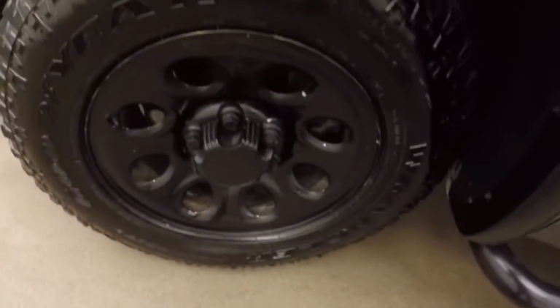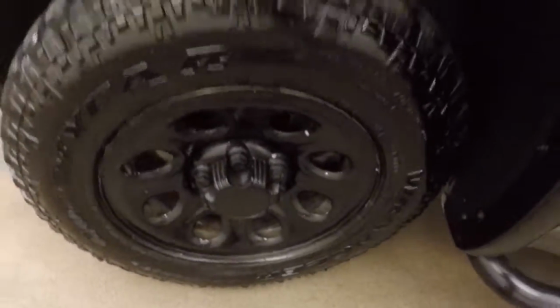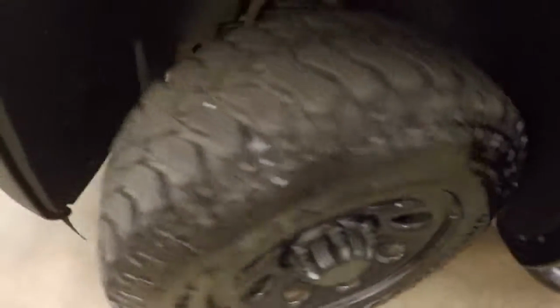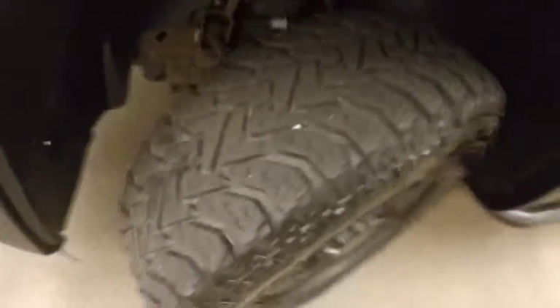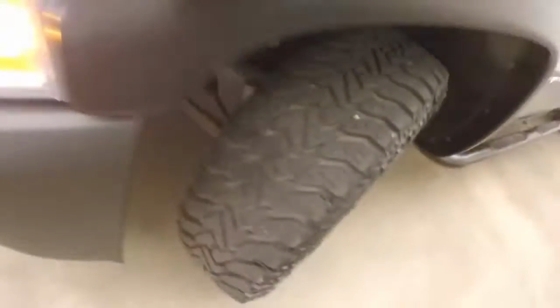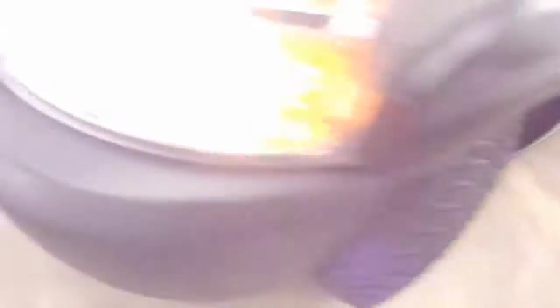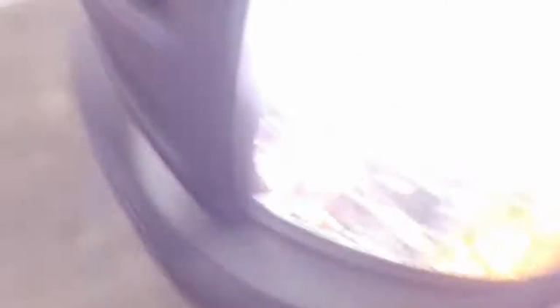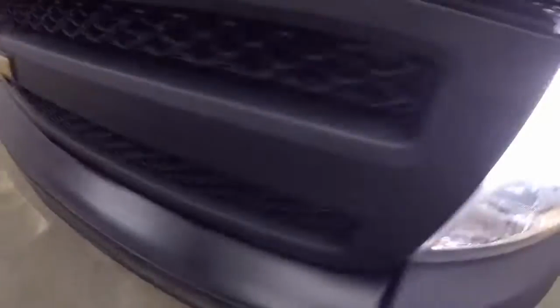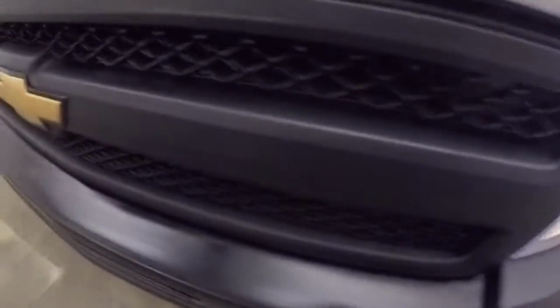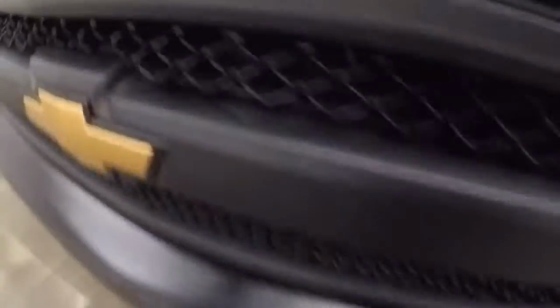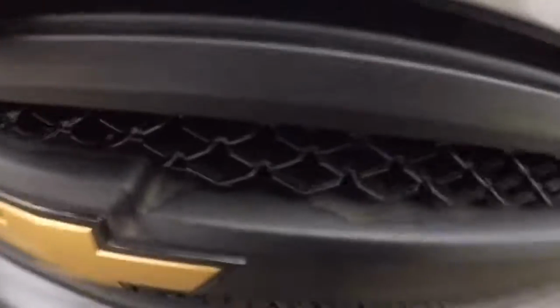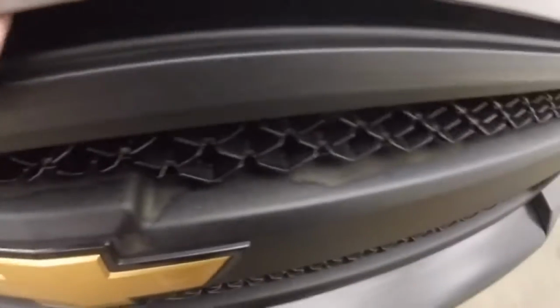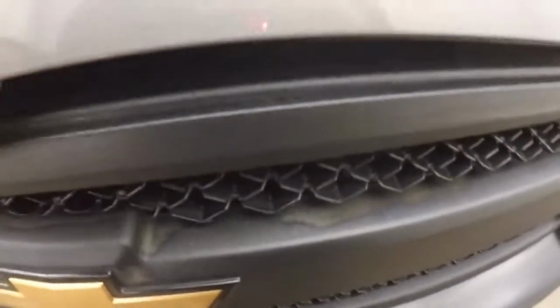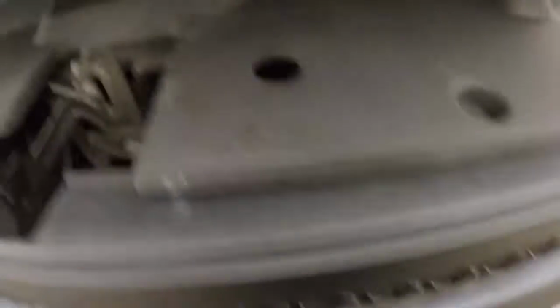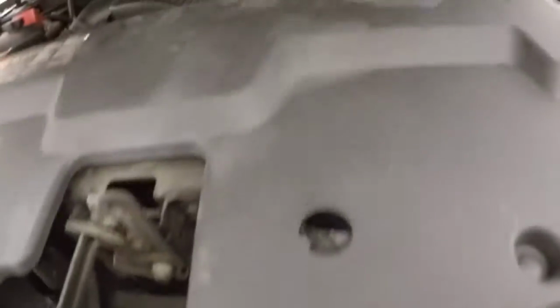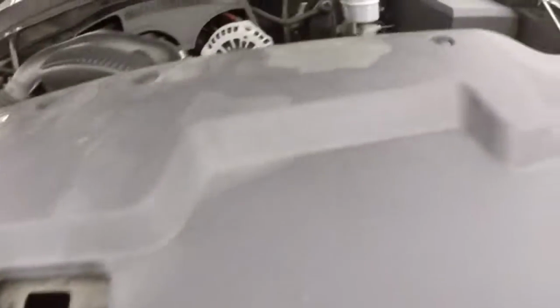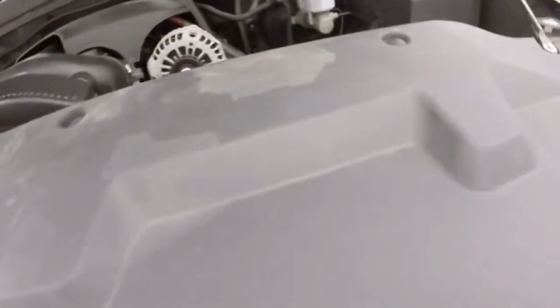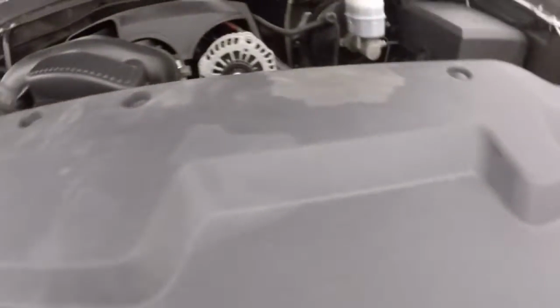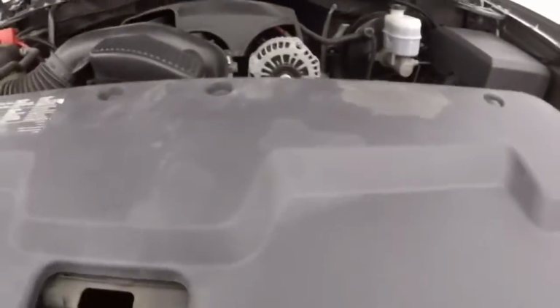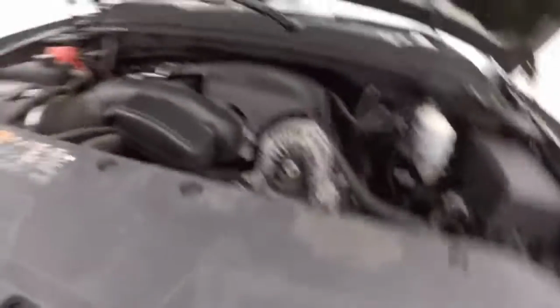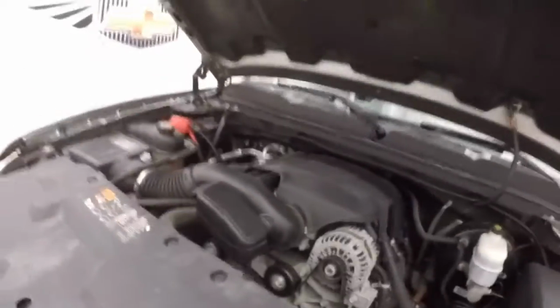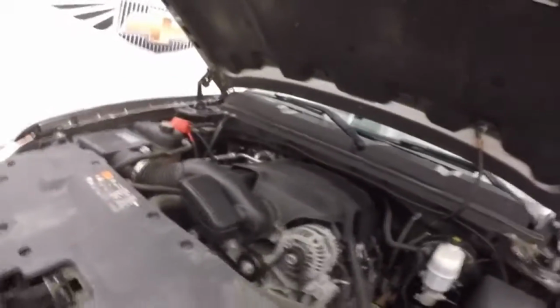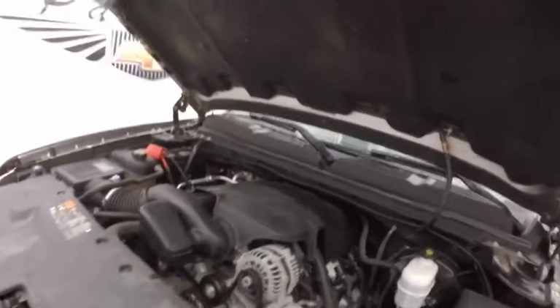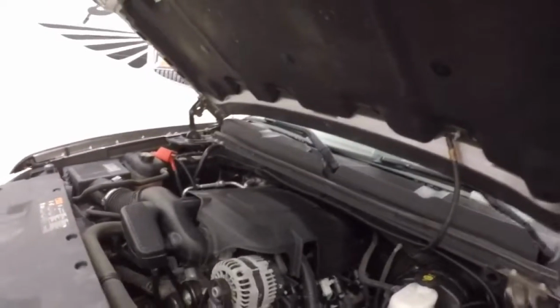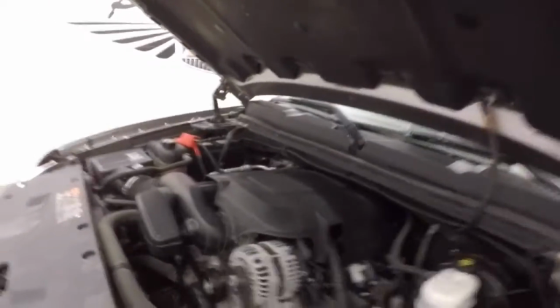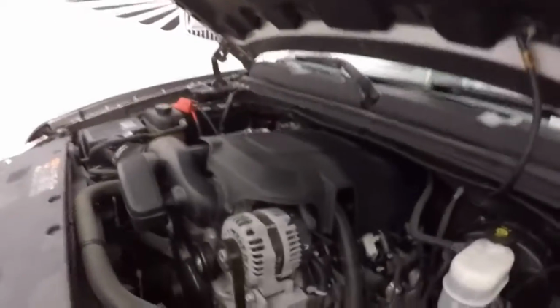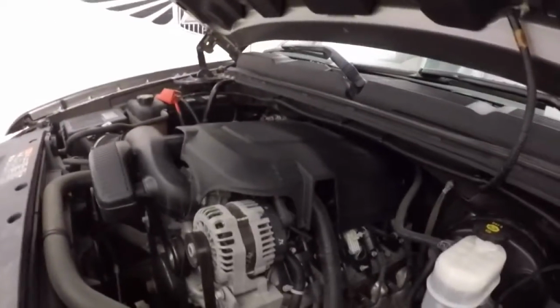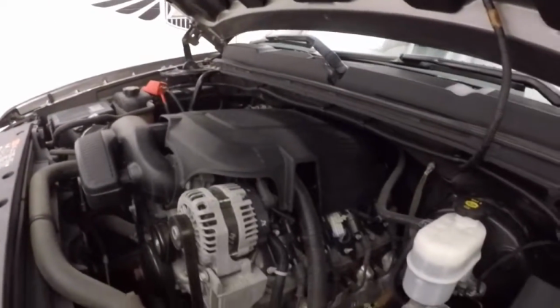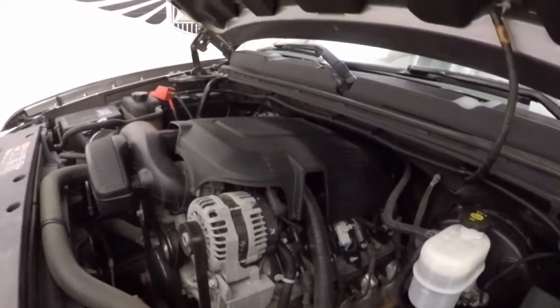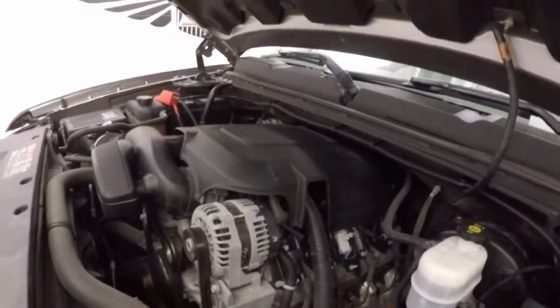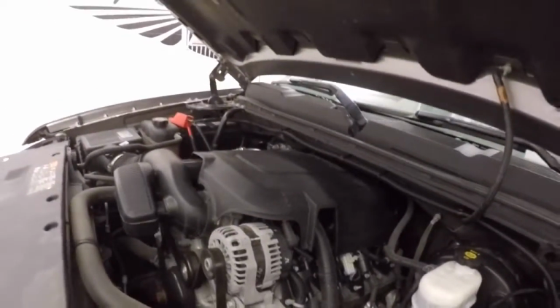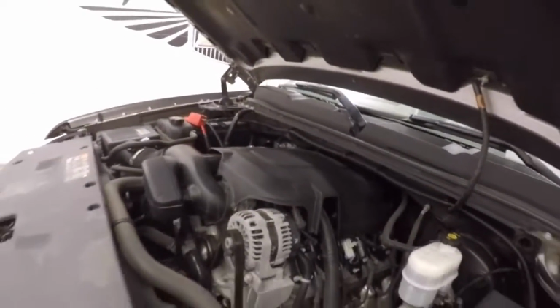Black wheels, nice all-terrain mud tires. And your 5.3 liter Vortec V8 — nice and smooth, plenty of power.